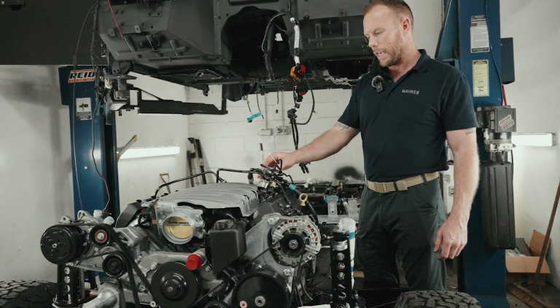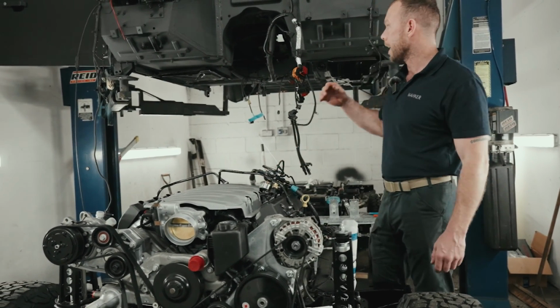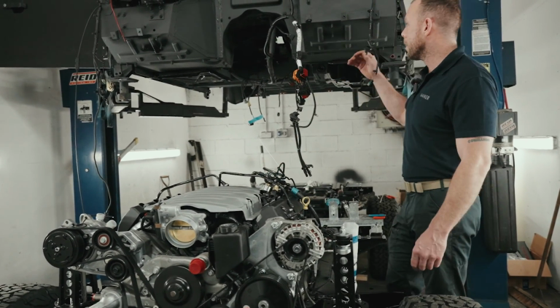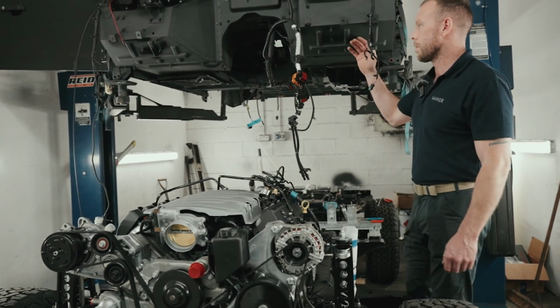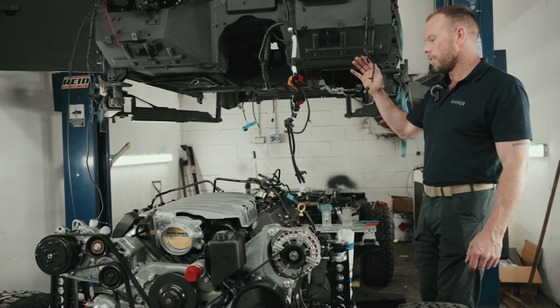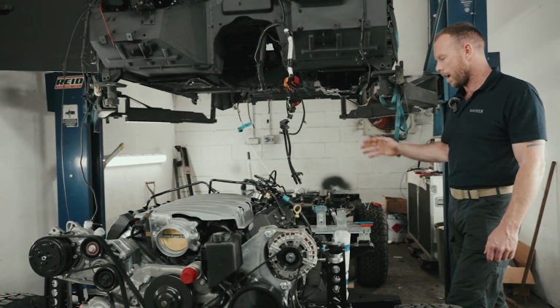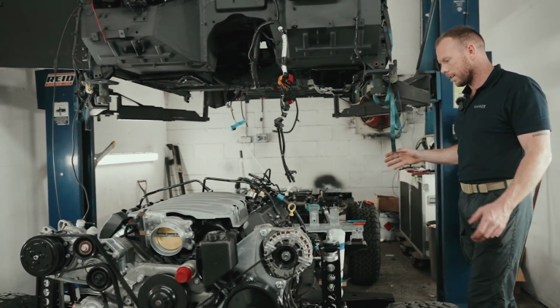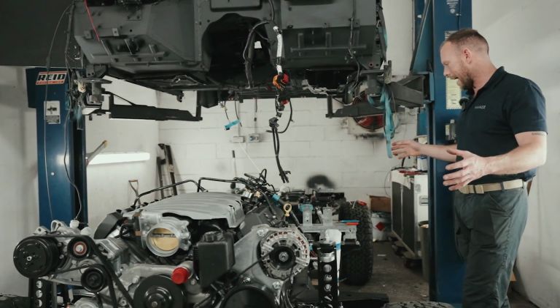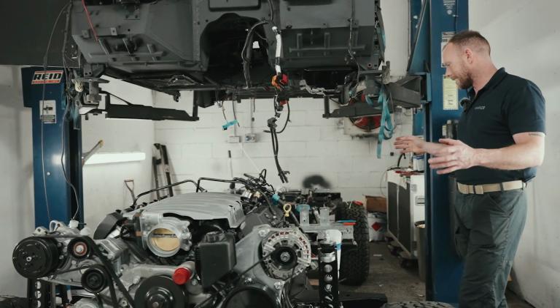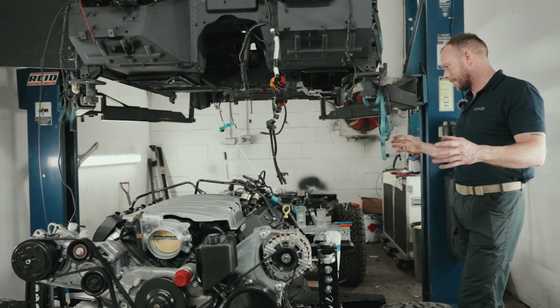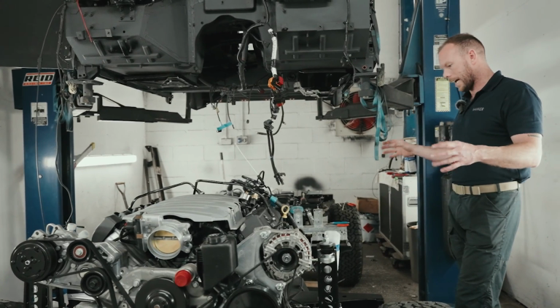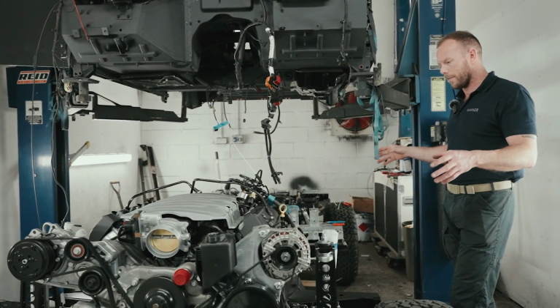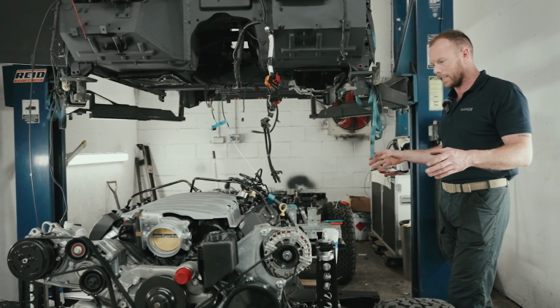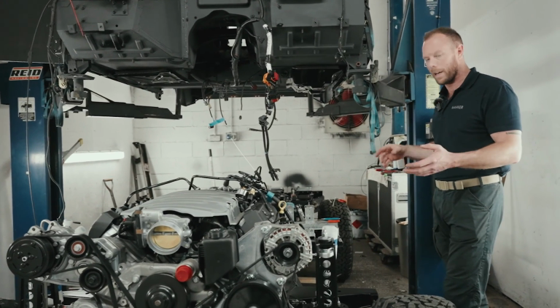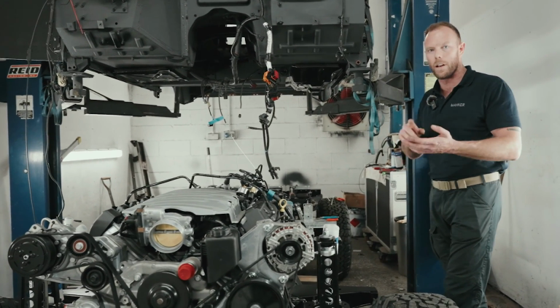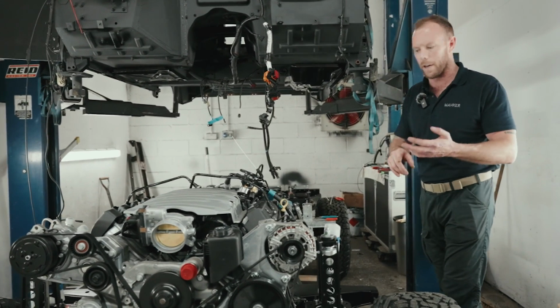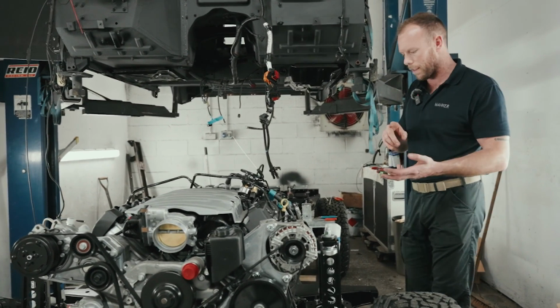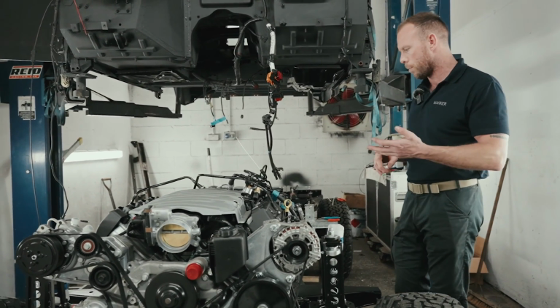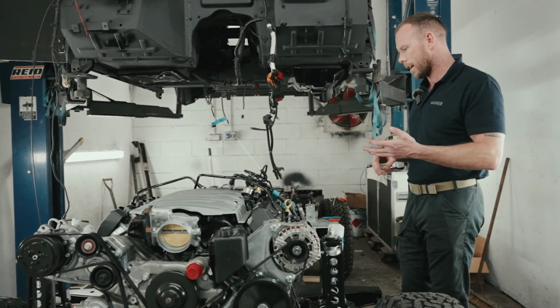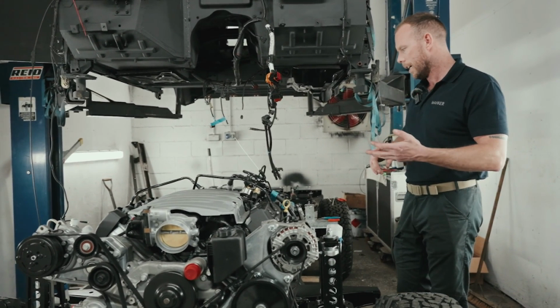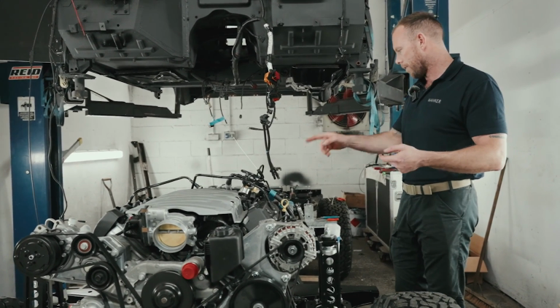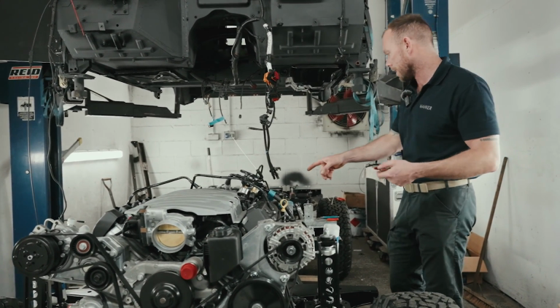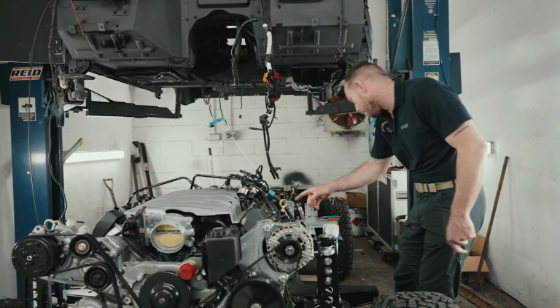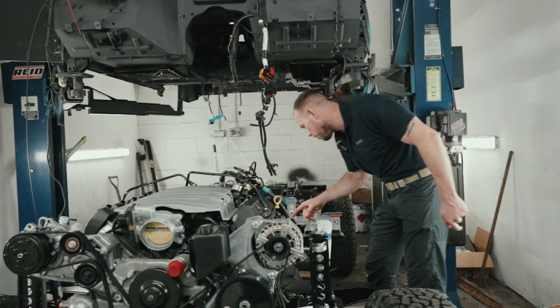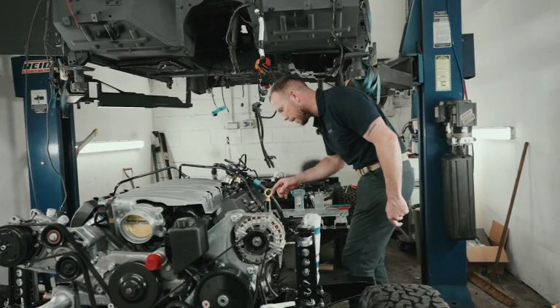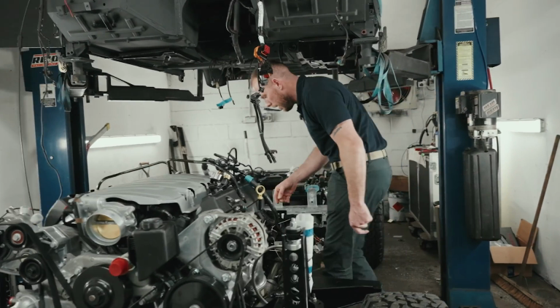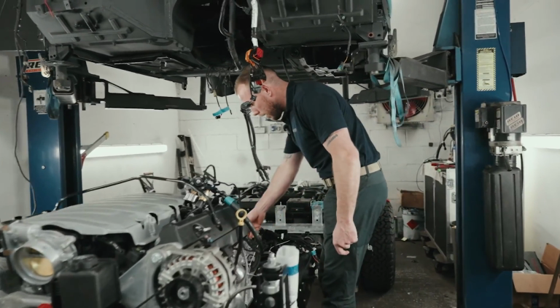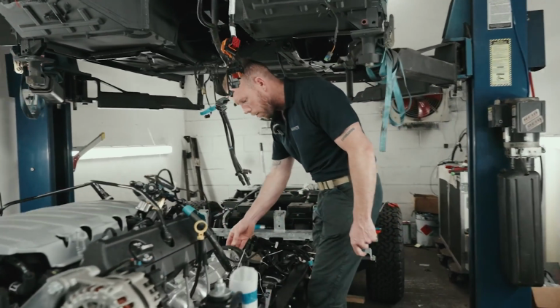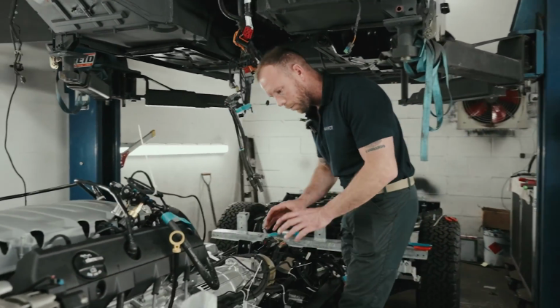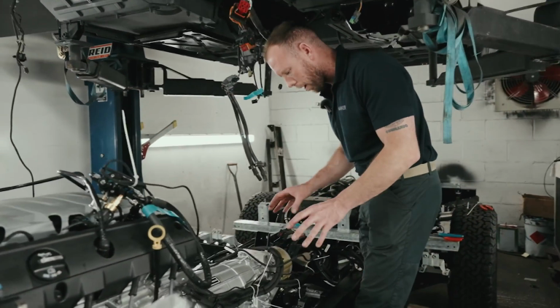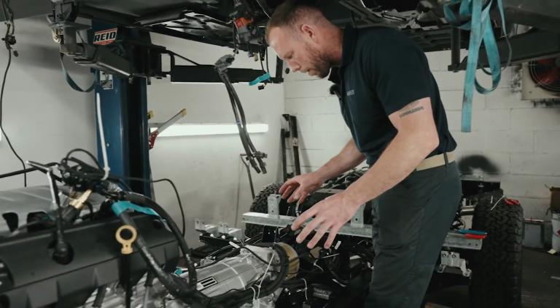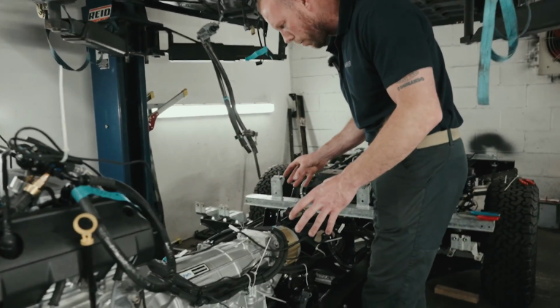This car here belongs to Andrew, a good client of ours, and Sam has been very busy. So we're getting the looms in, we're getting the fuel pressure lines in. And if you look down this side, you'll notice we've been trying to find the best route.